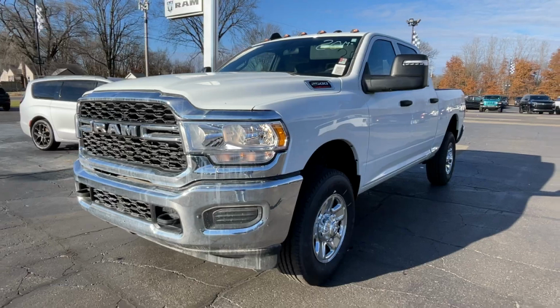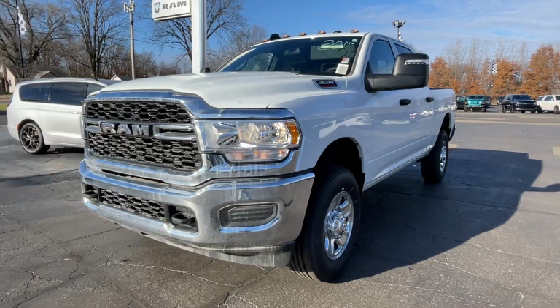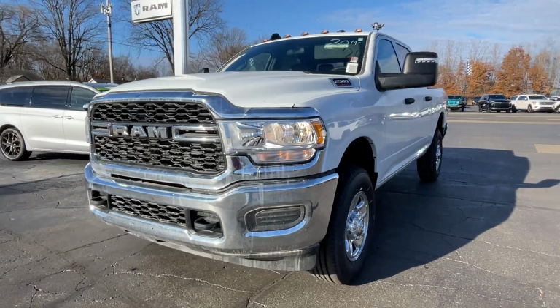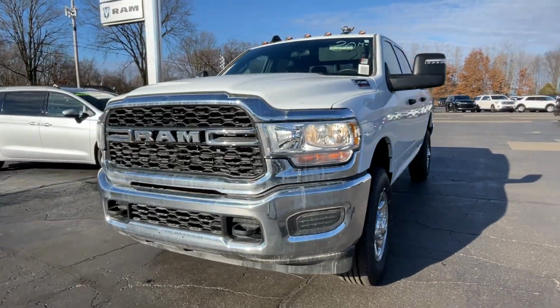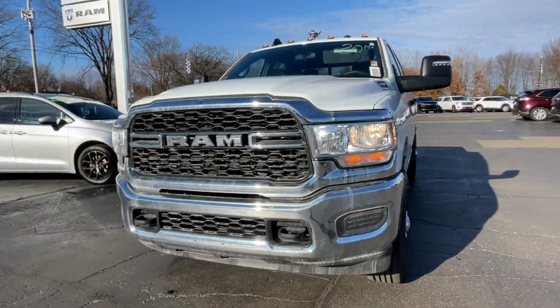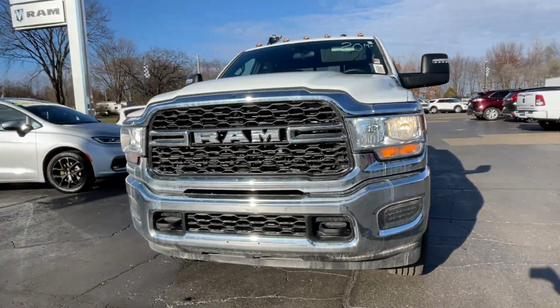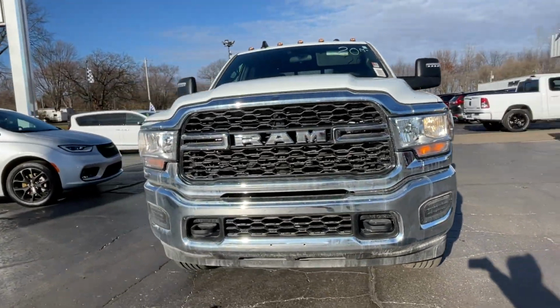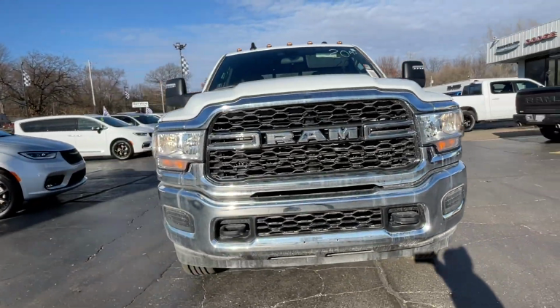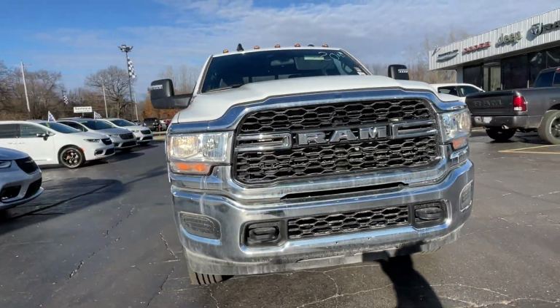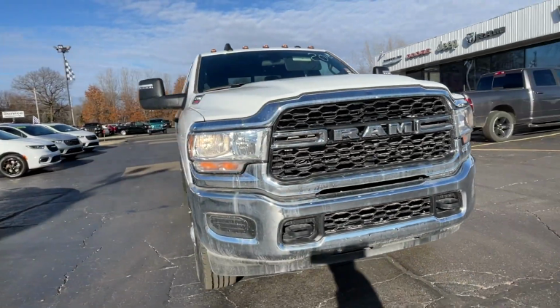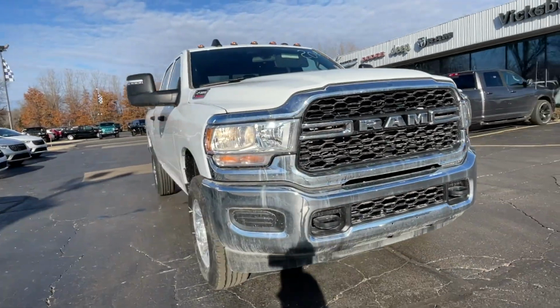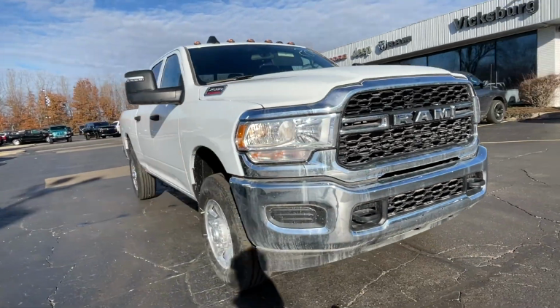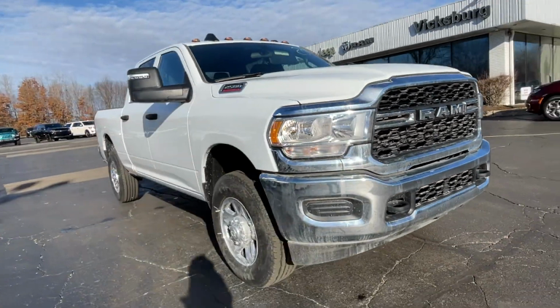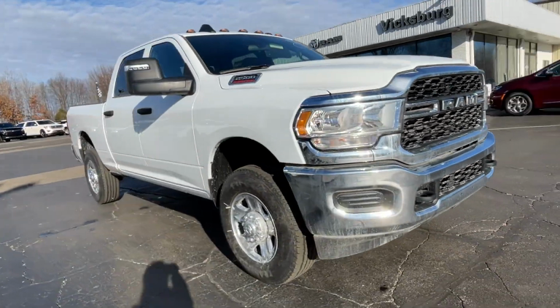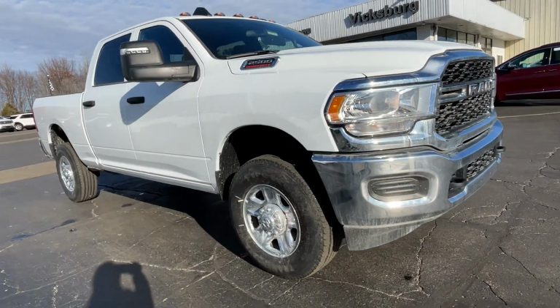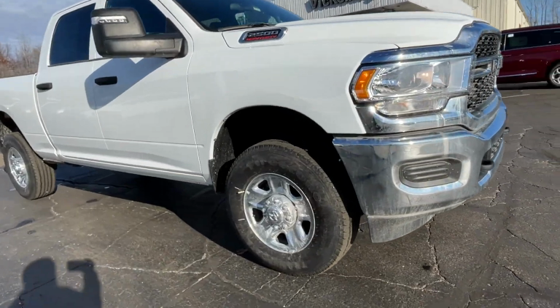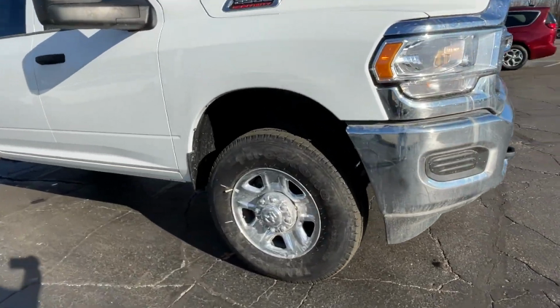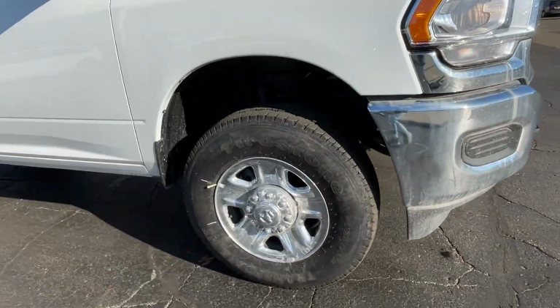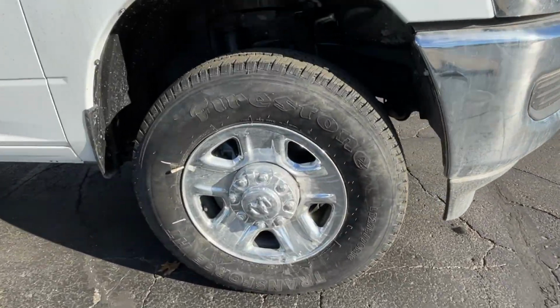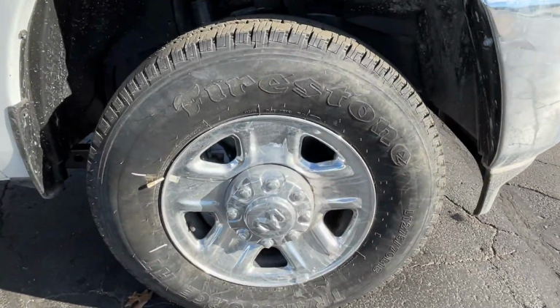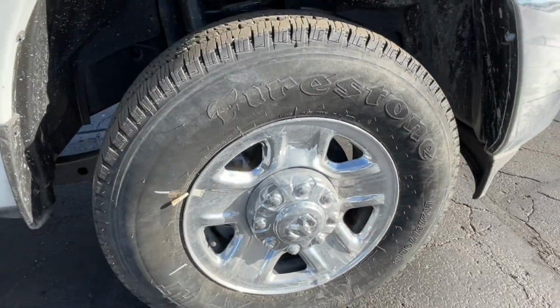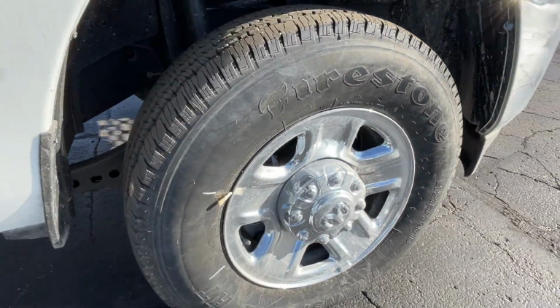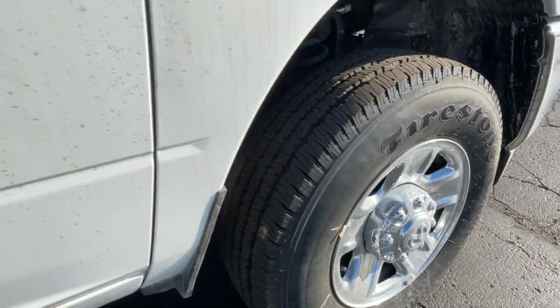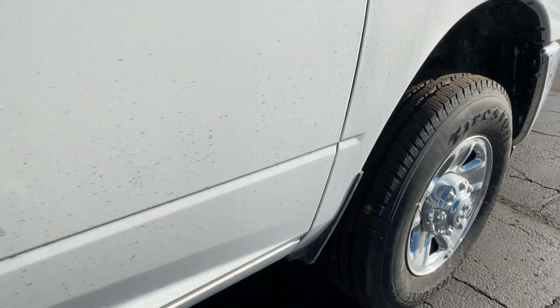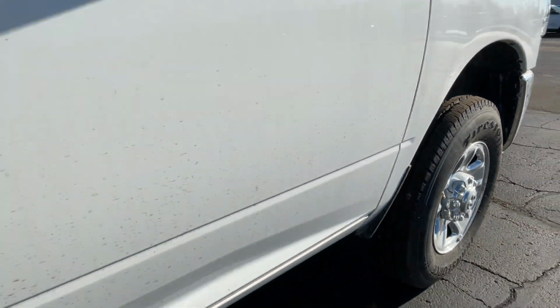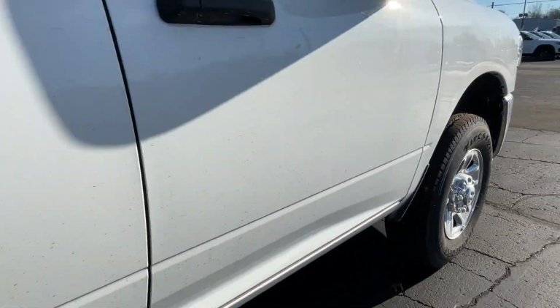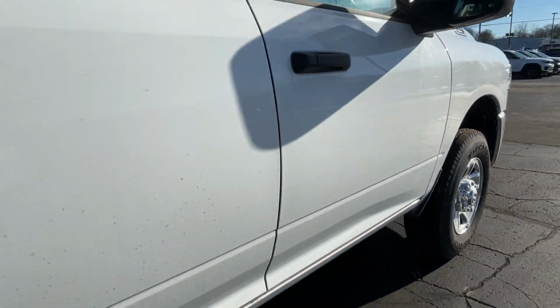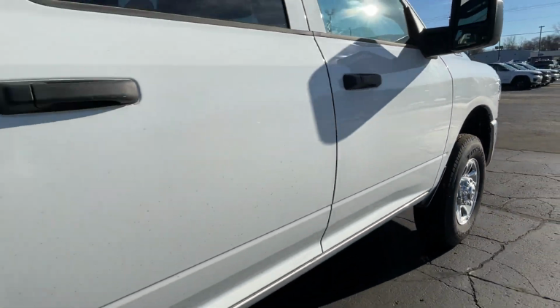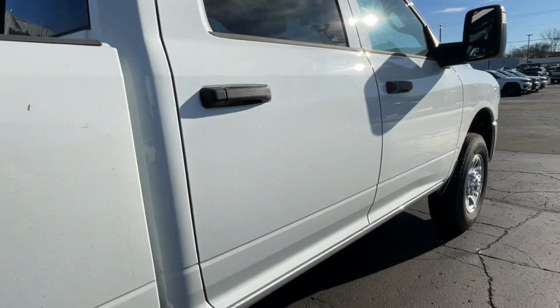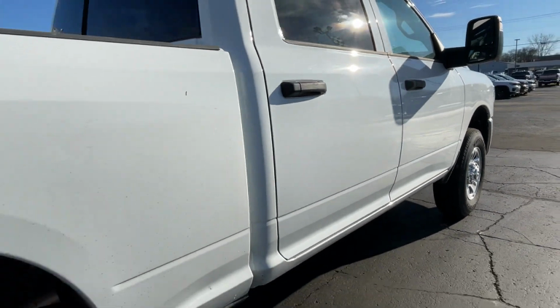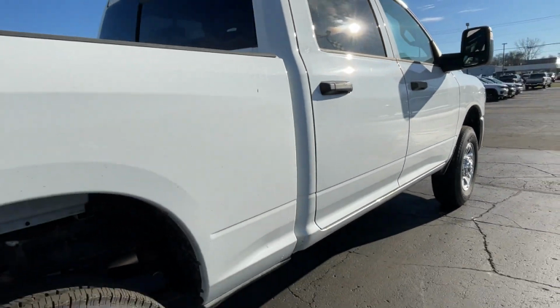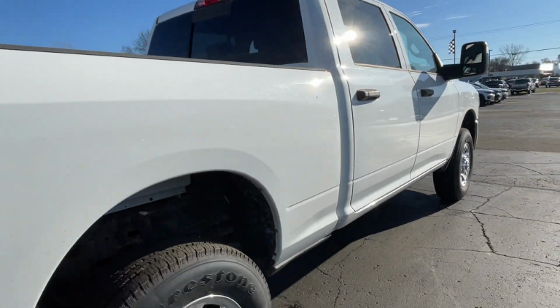2024 Ram 2500. This pickup truck offers two full rows of seating for premium comfort. It includes ample space for all passengers and comes with the following.